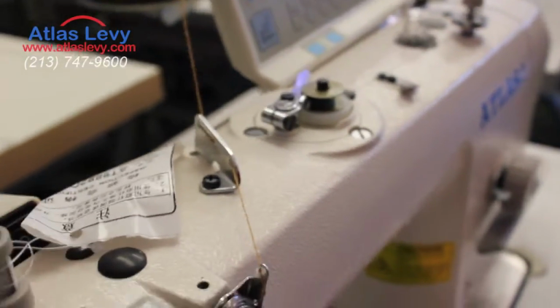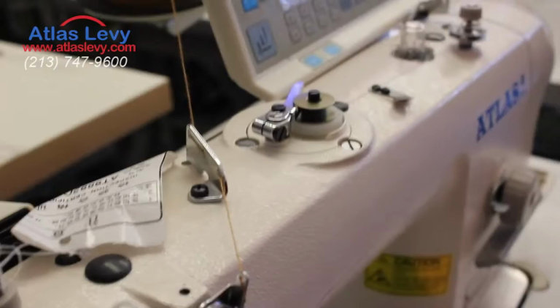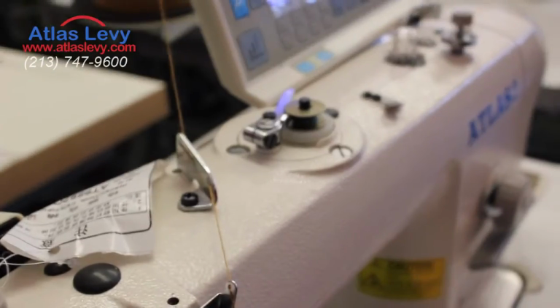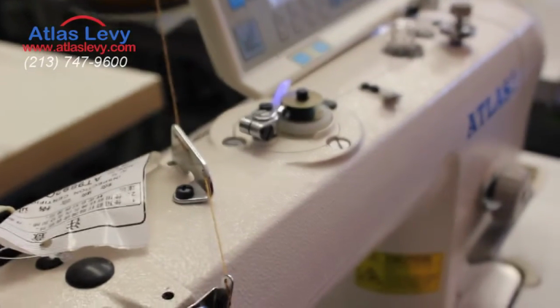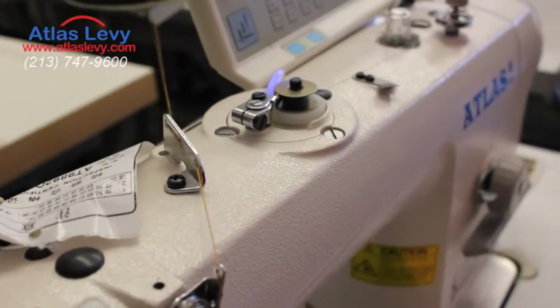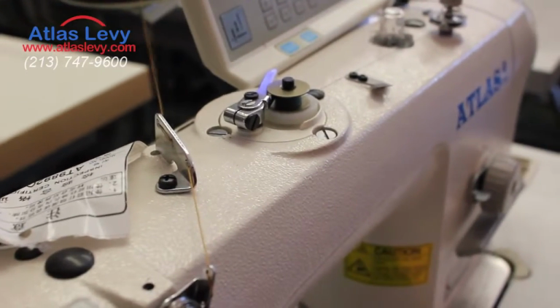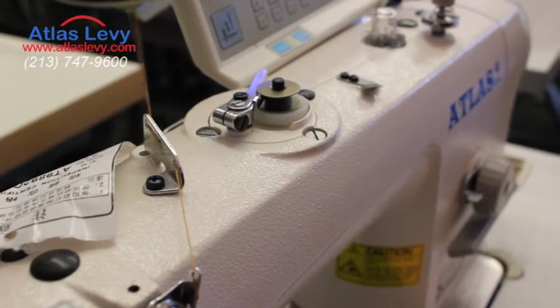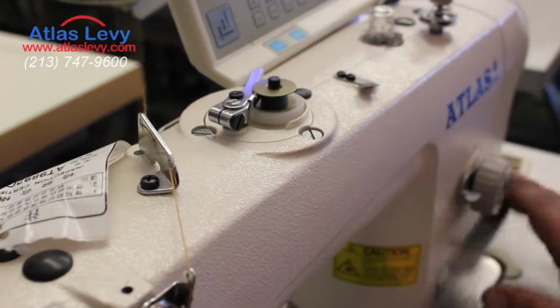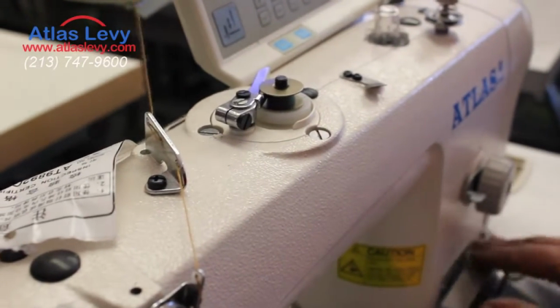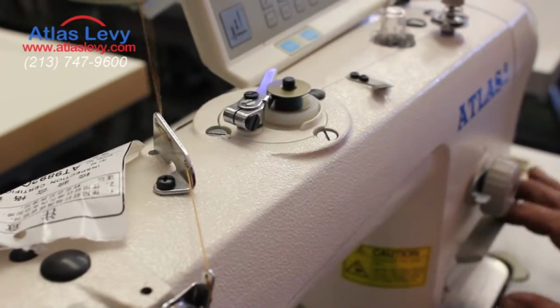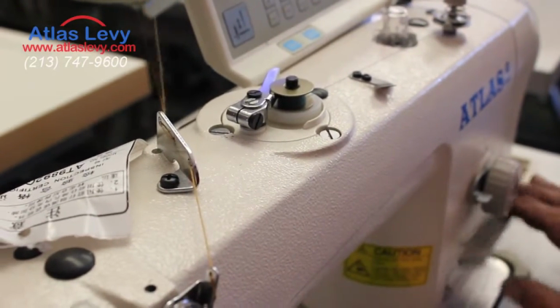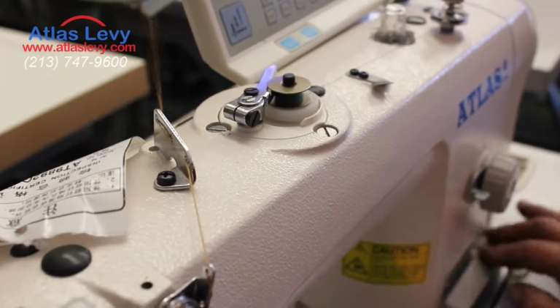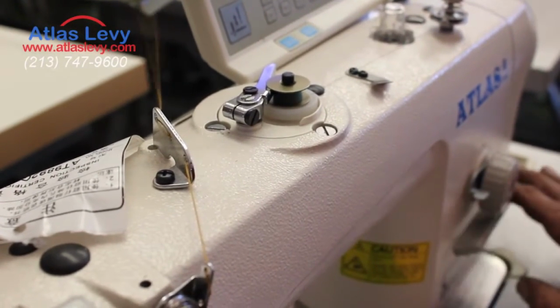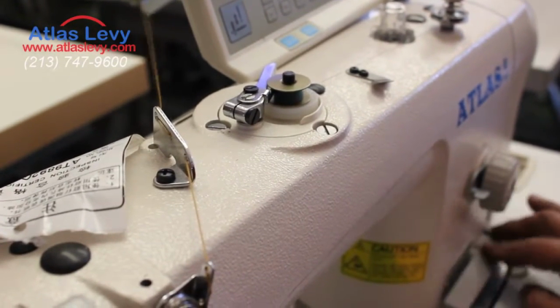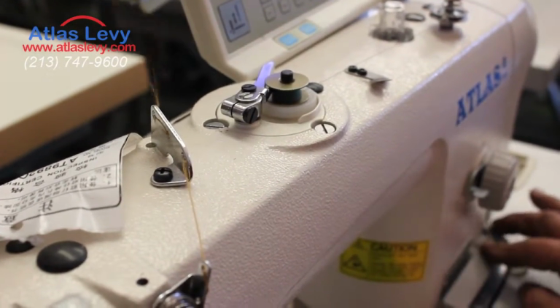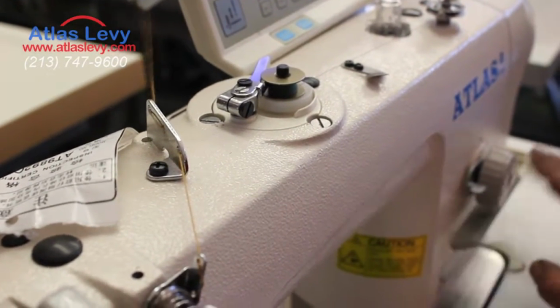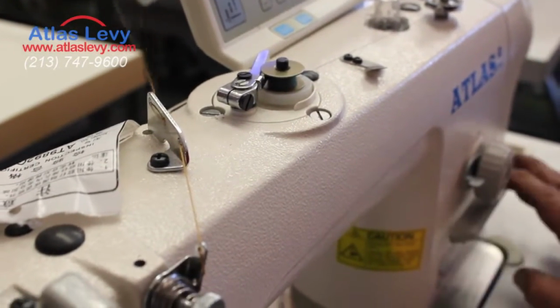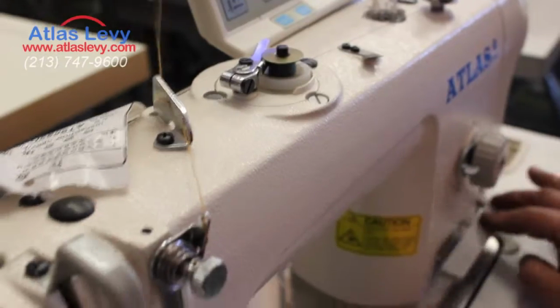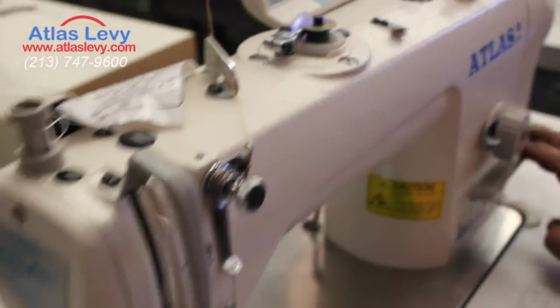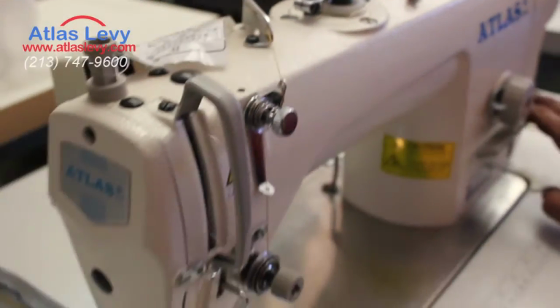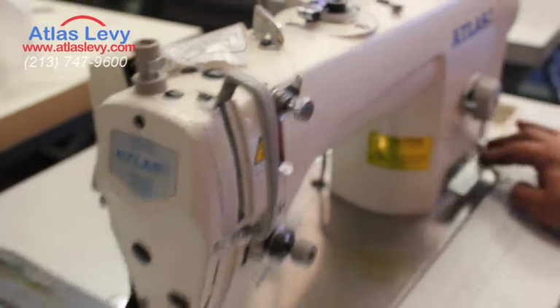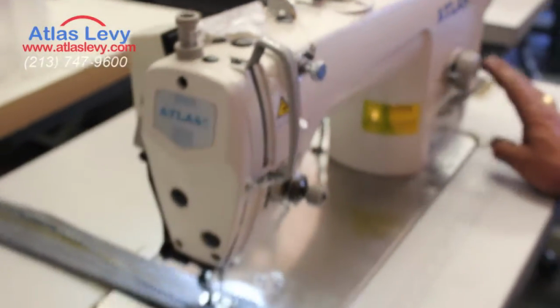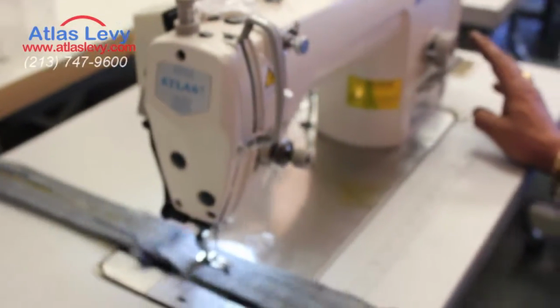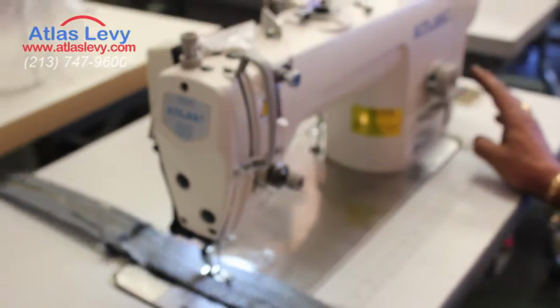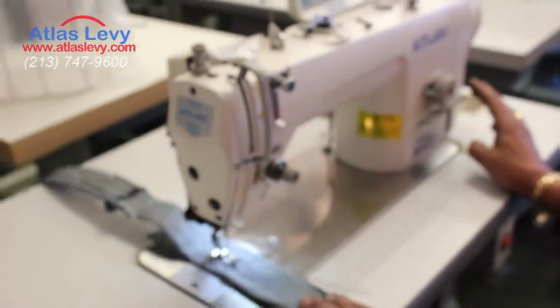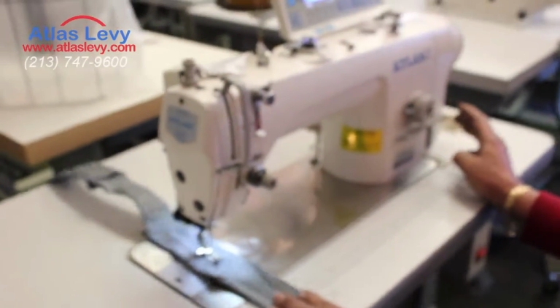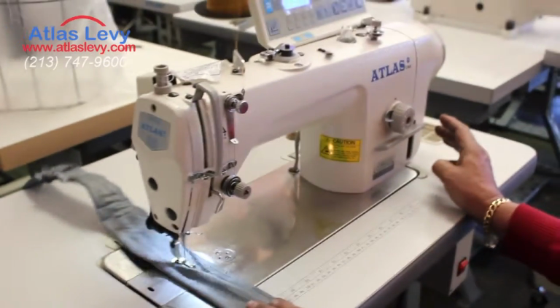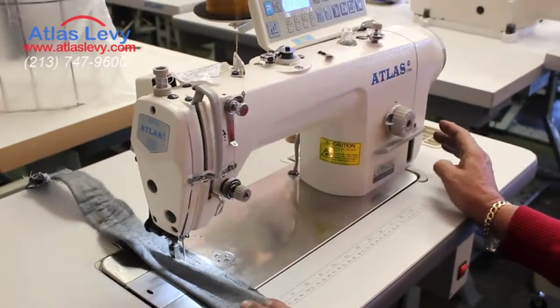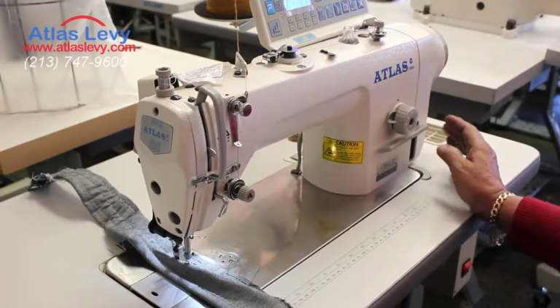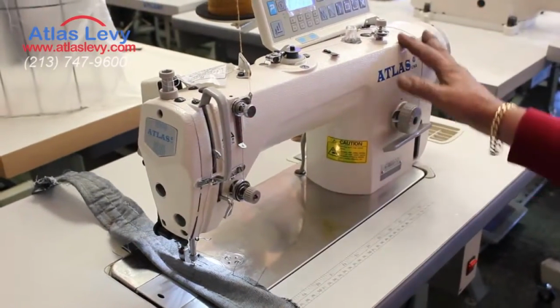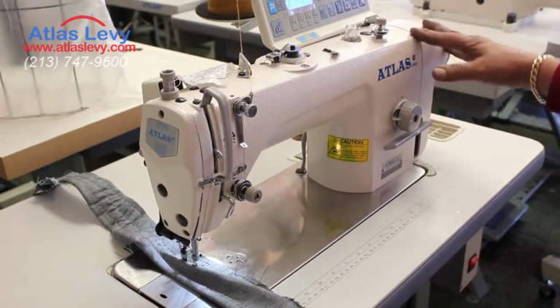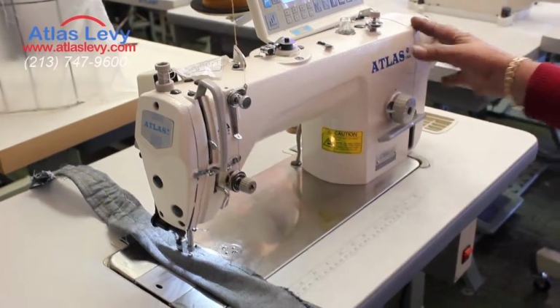You can sew as much as you want. You have reverse. As you see, the reverse is going back and forth. Very easy. Very quiet.